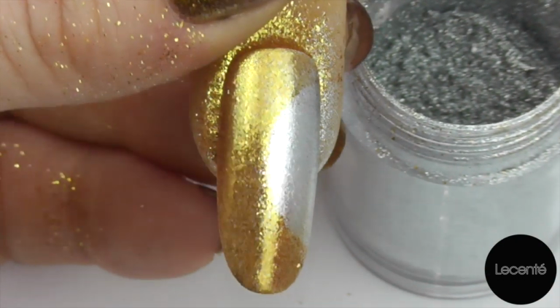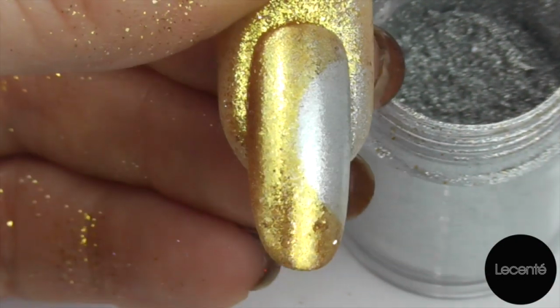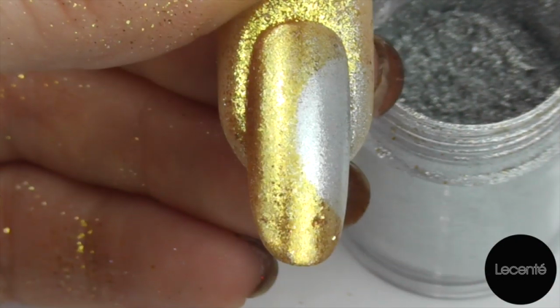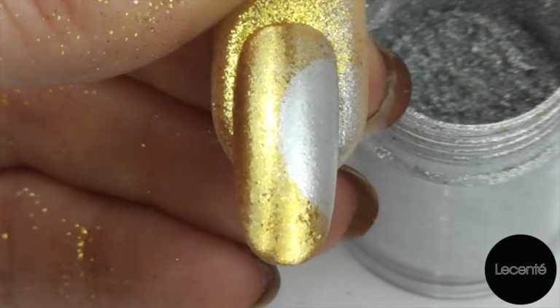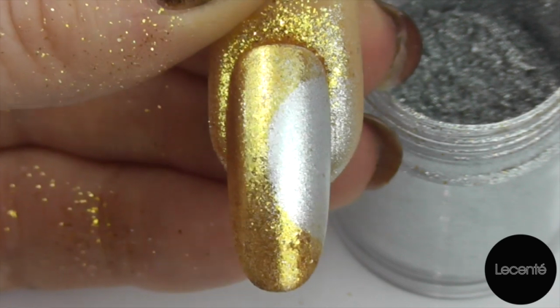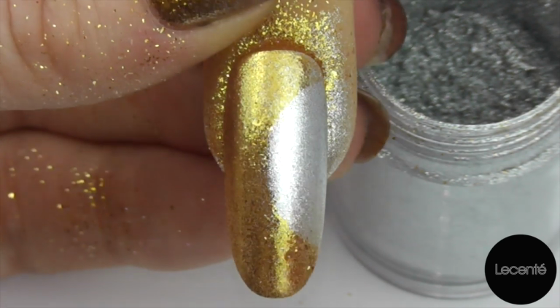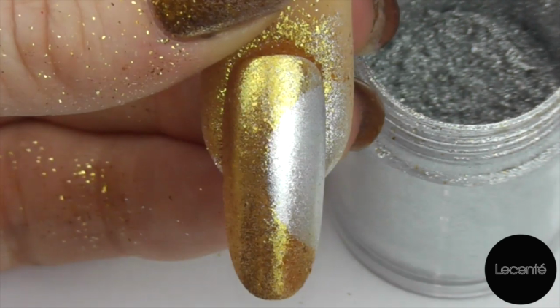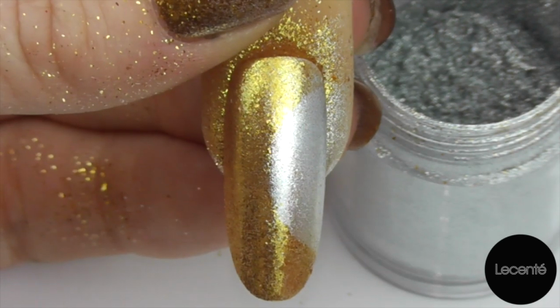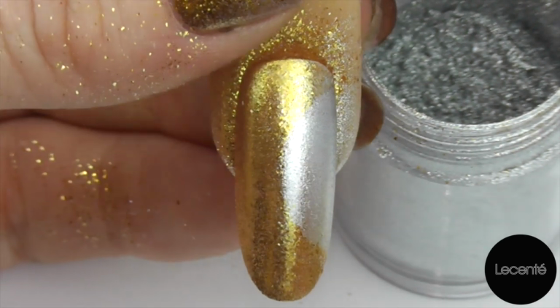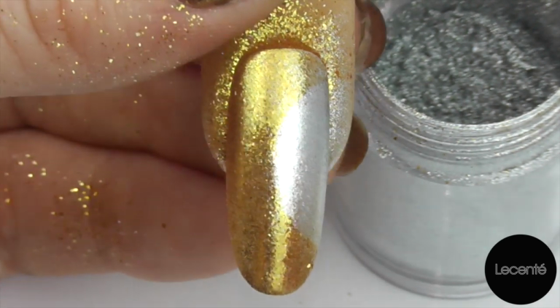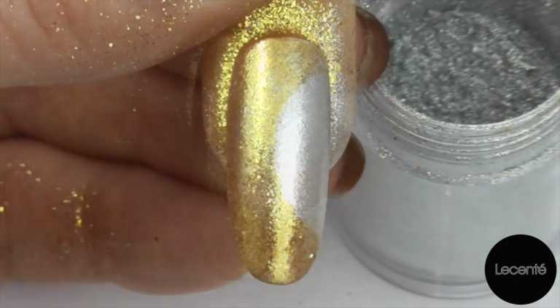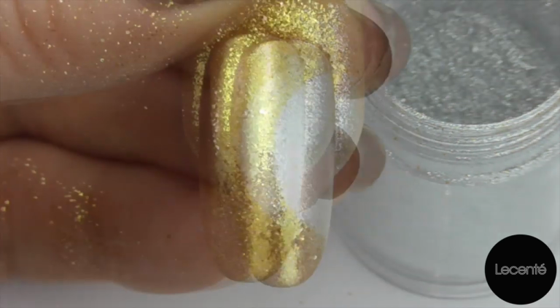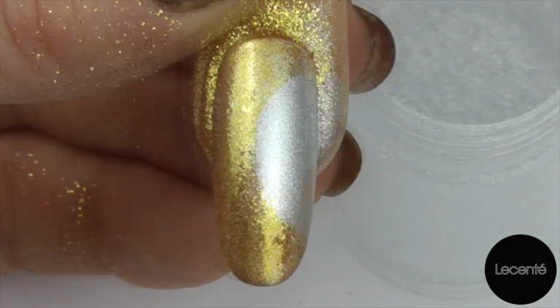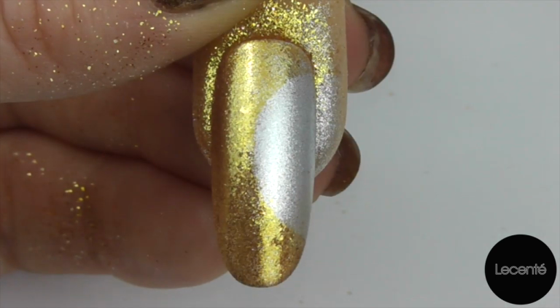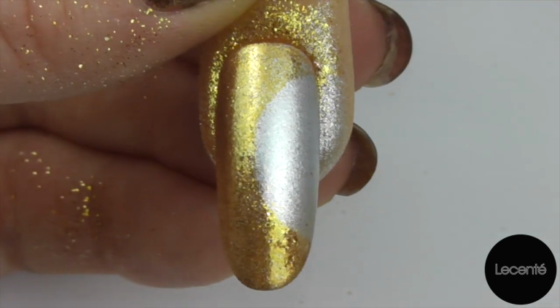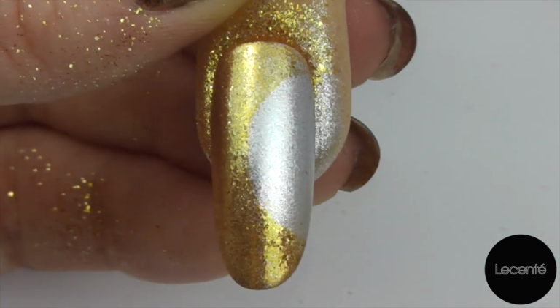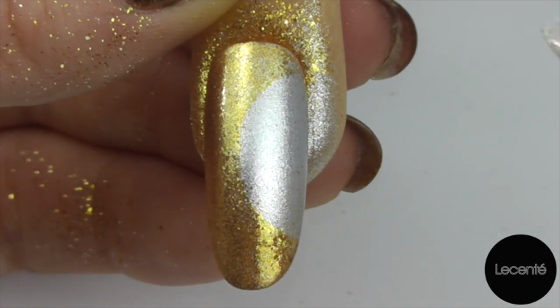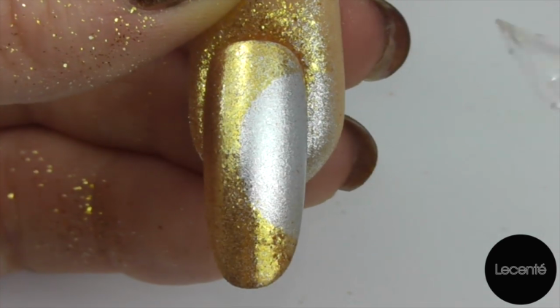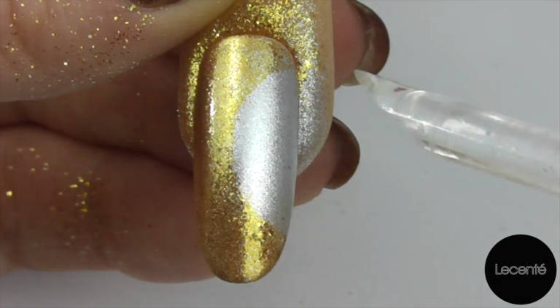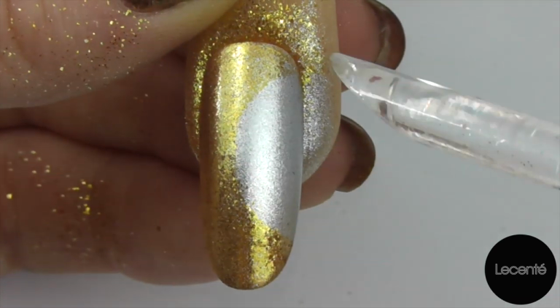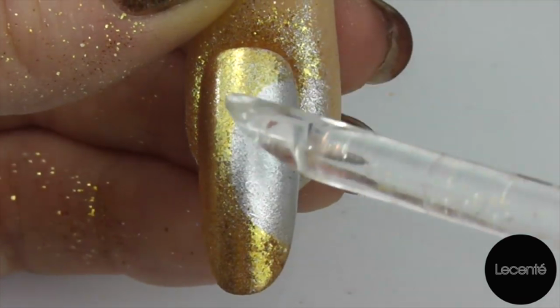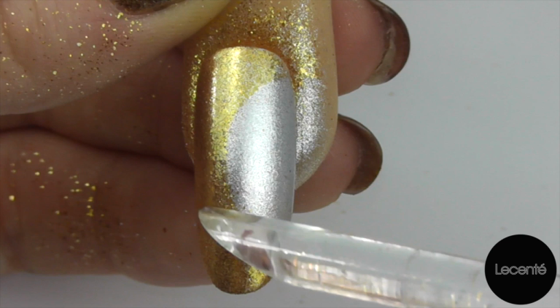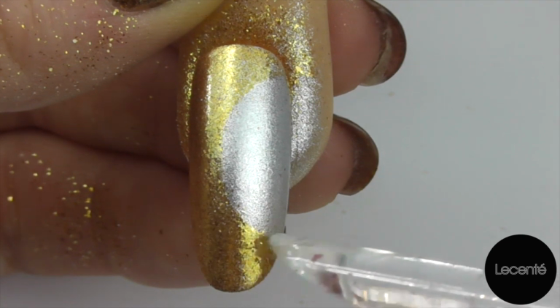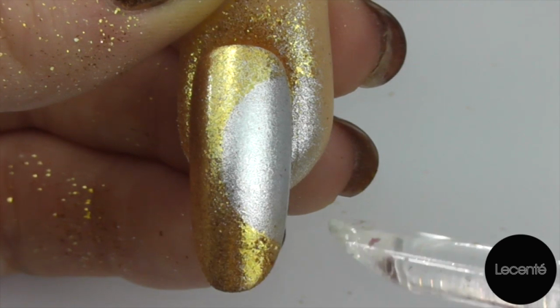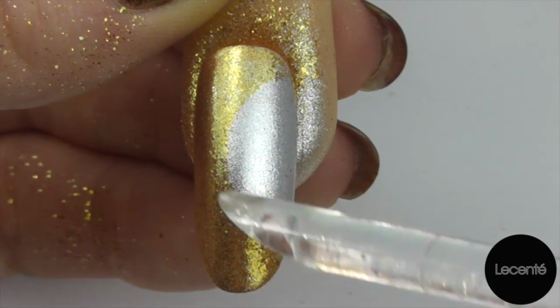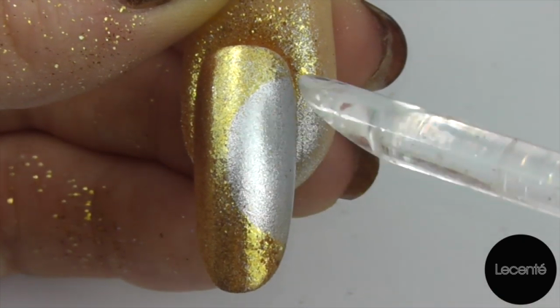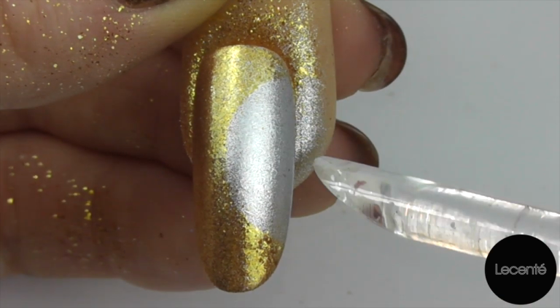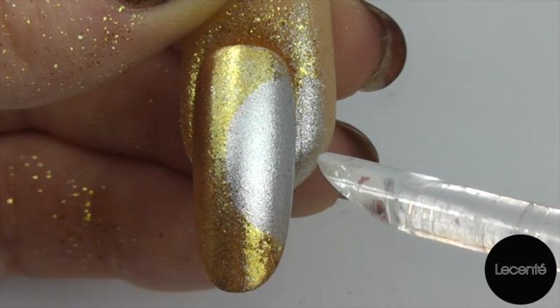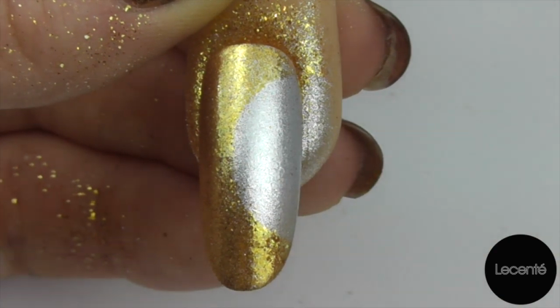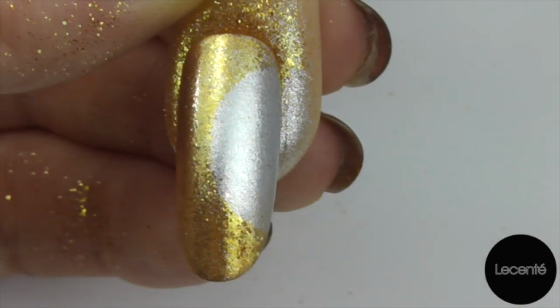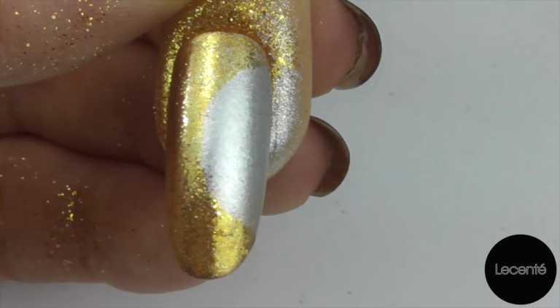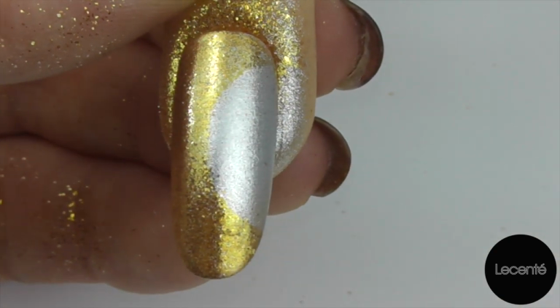That looks great just as it is and you could leave it like that, but we're going to add a bit extra to it. This looks like a moon and we're going to put a nice little gold star in the centre of it.